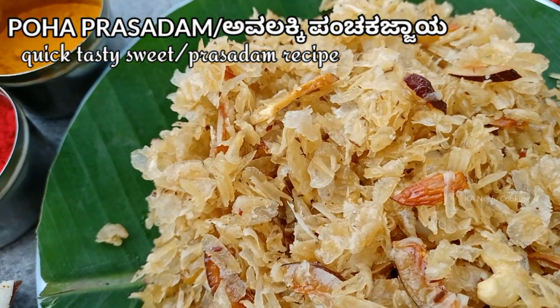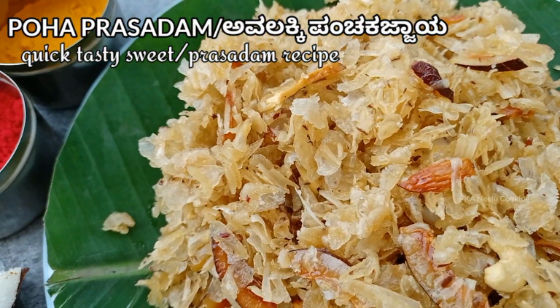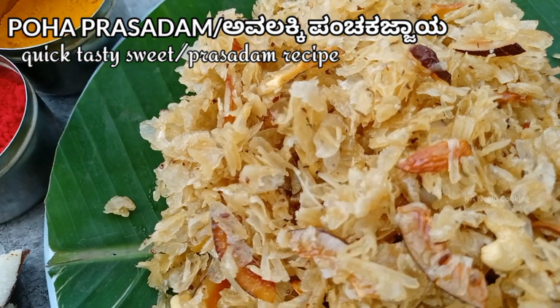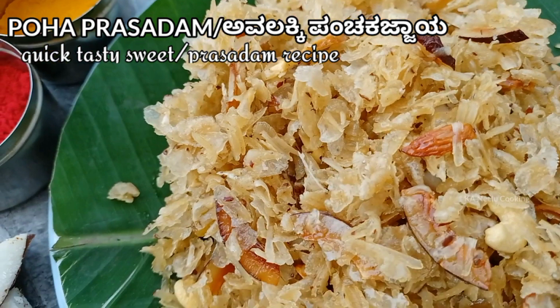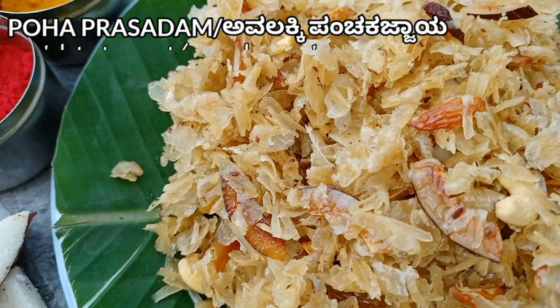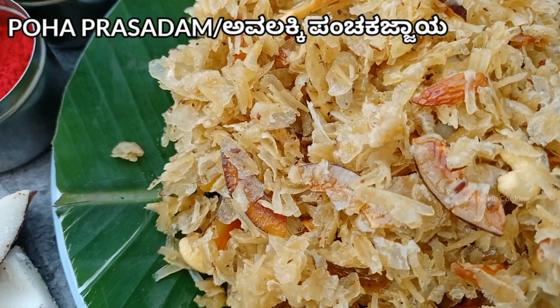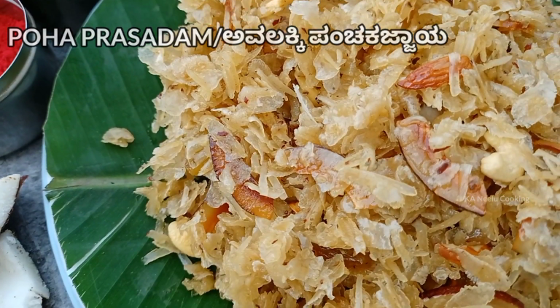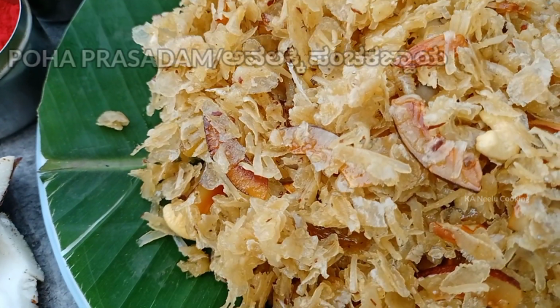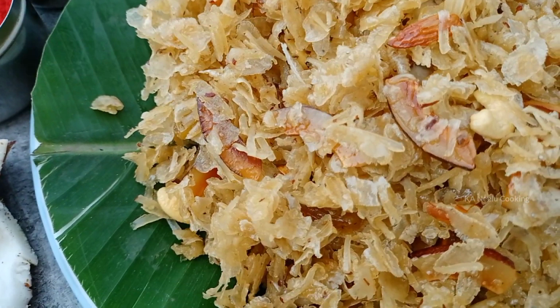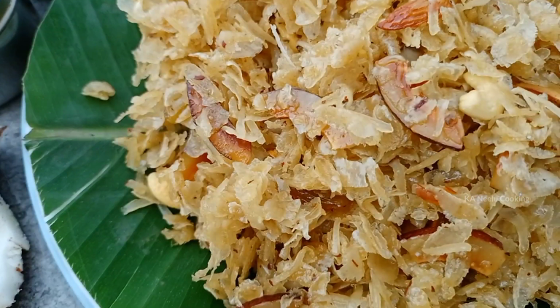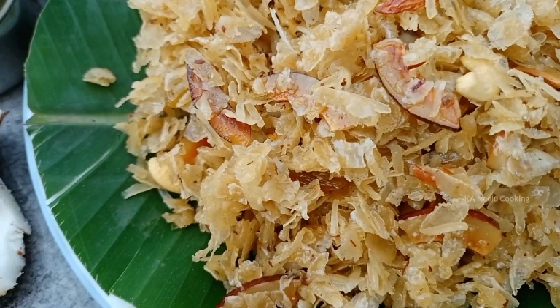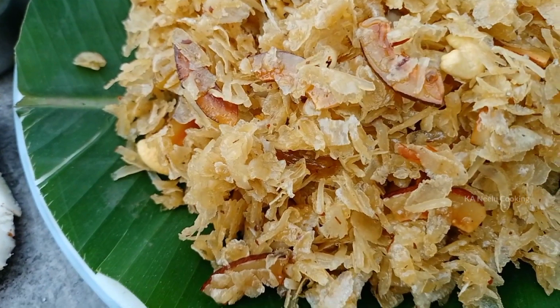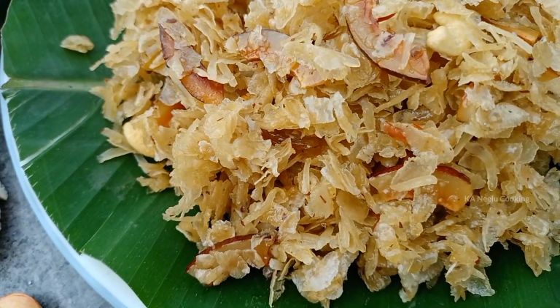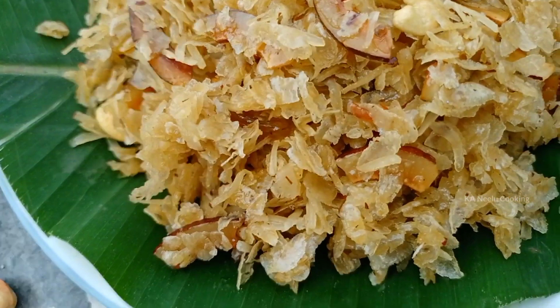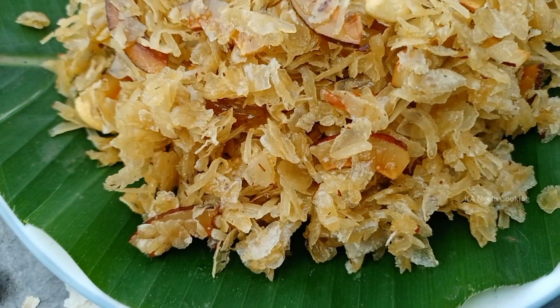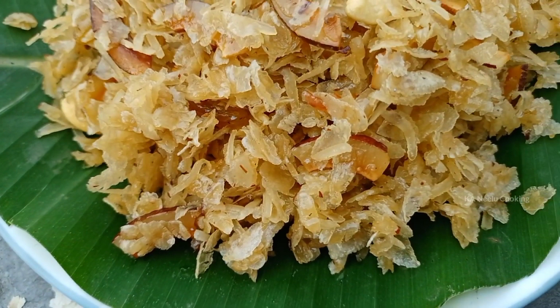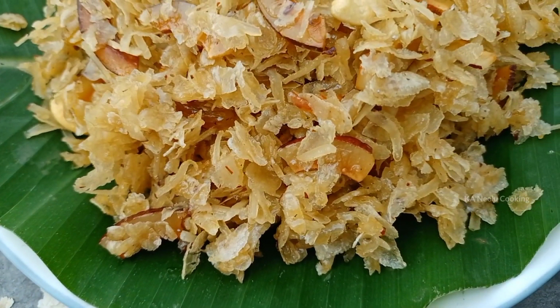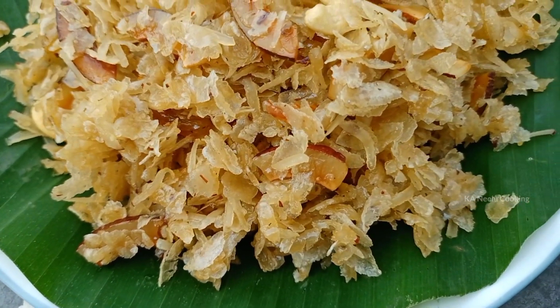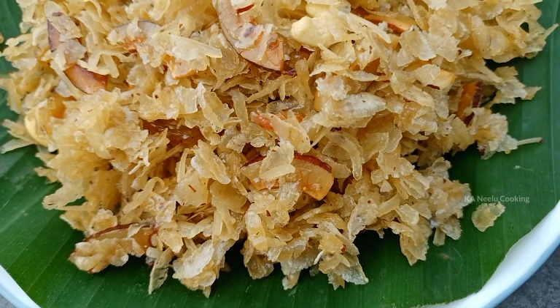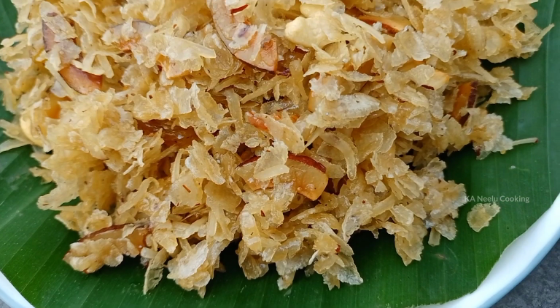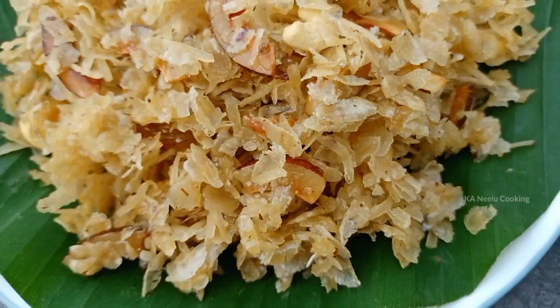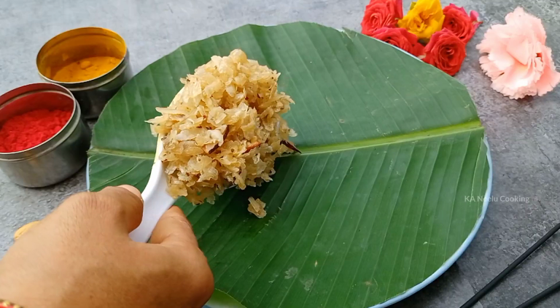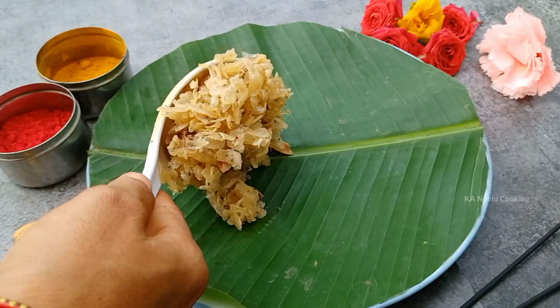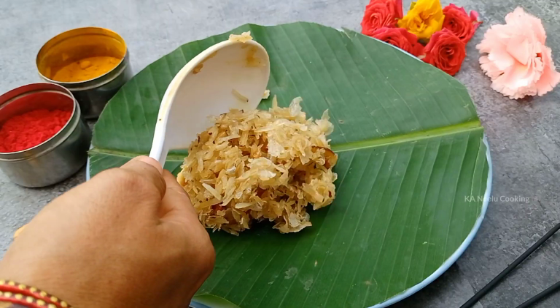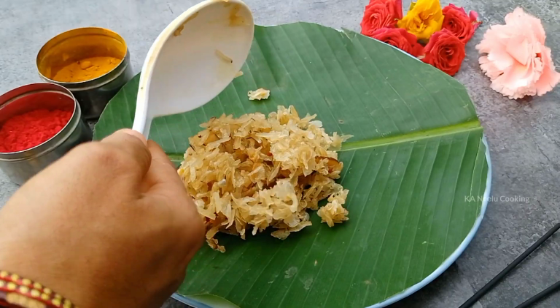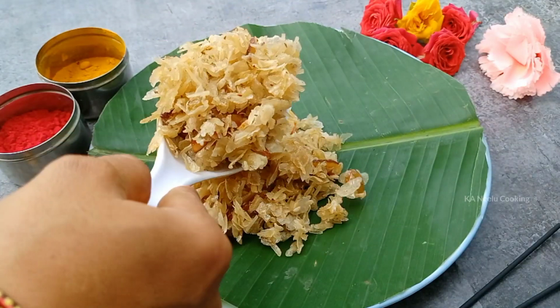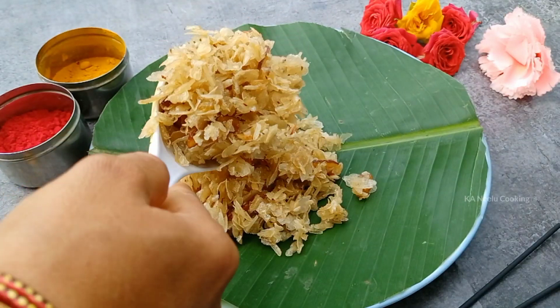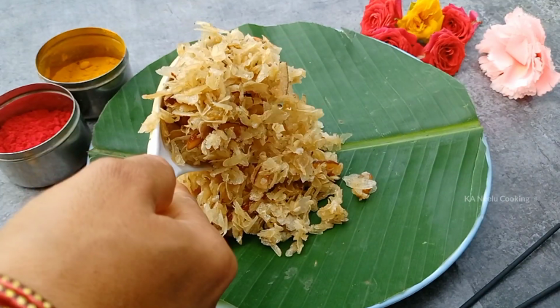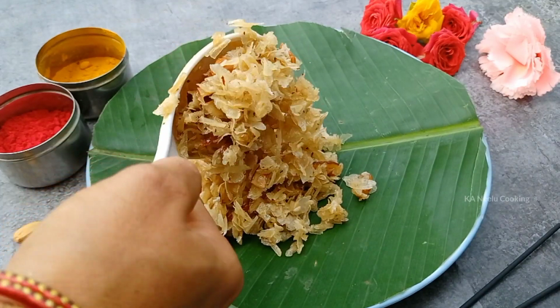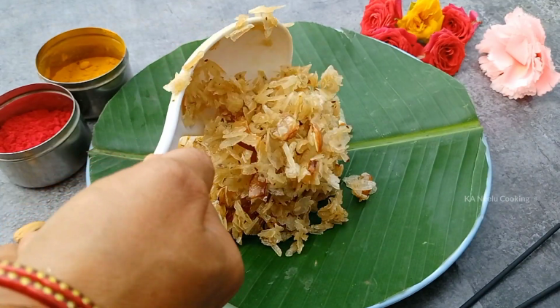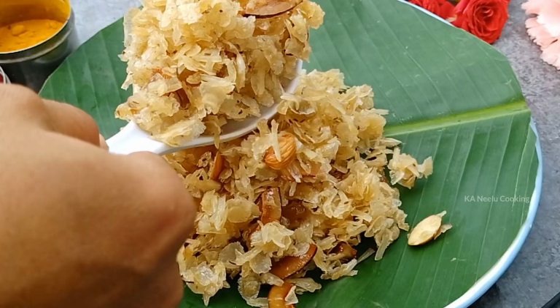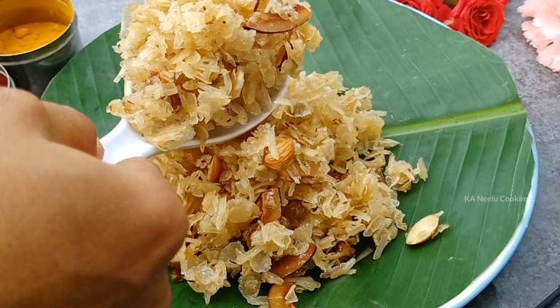Please note that you can easily cook this recipe. If you like this recipe, please try it.